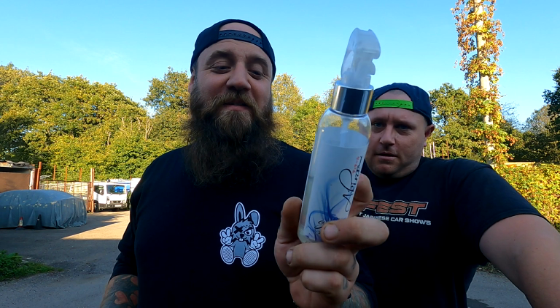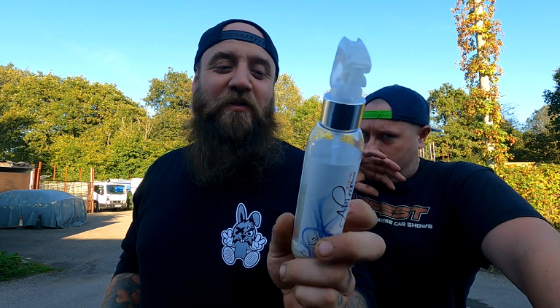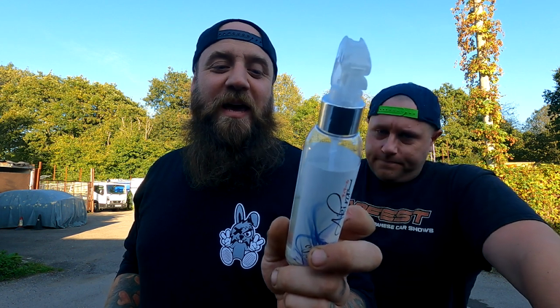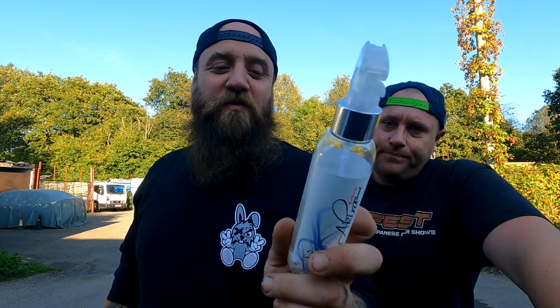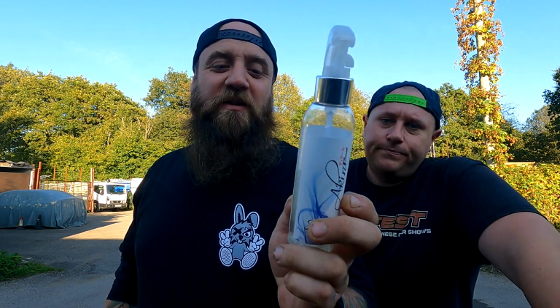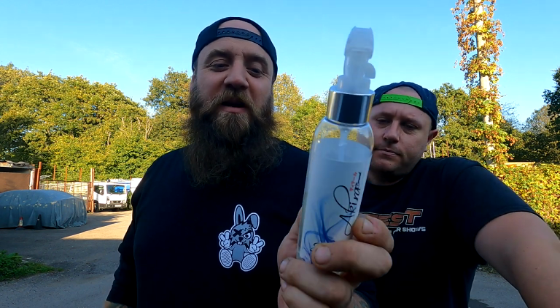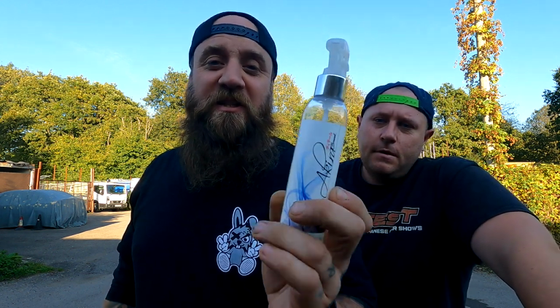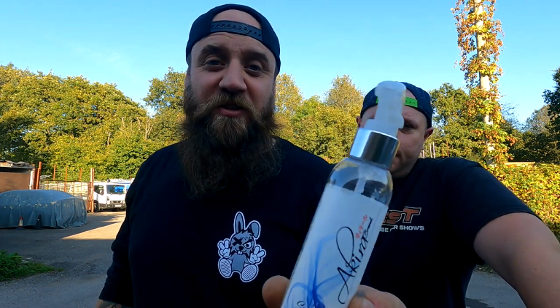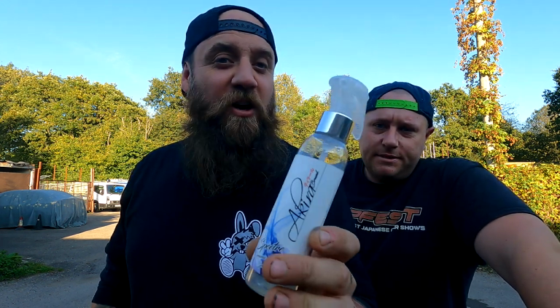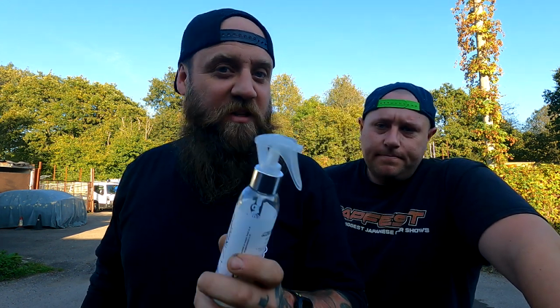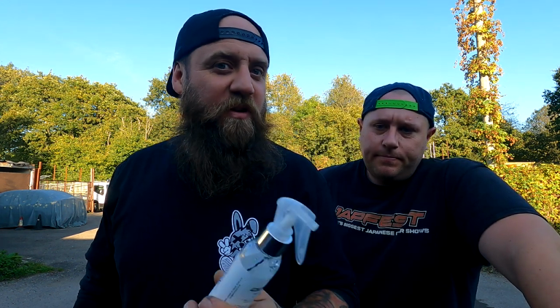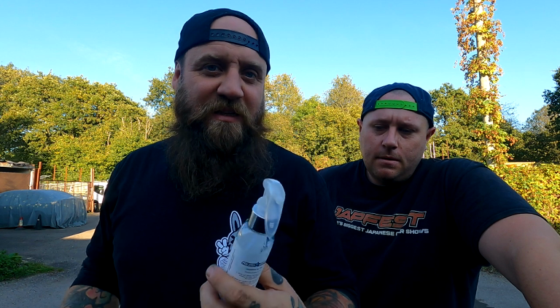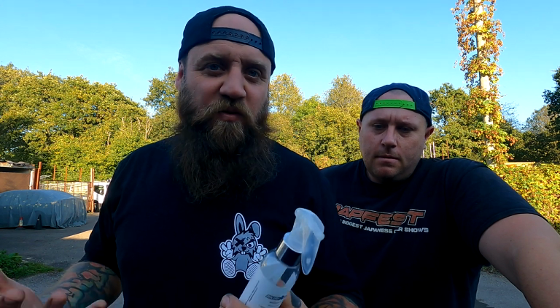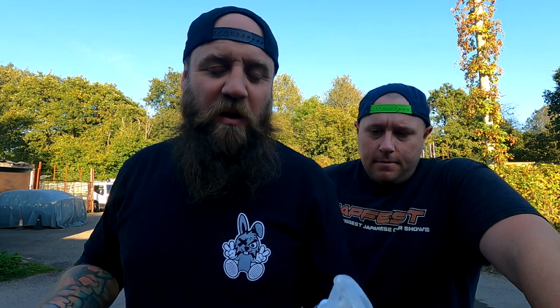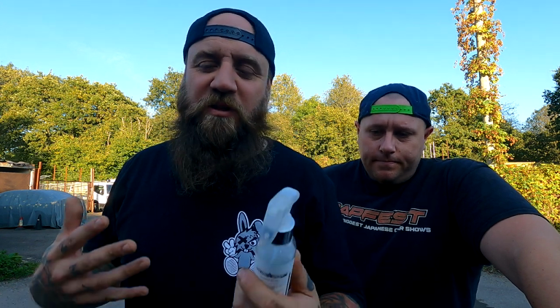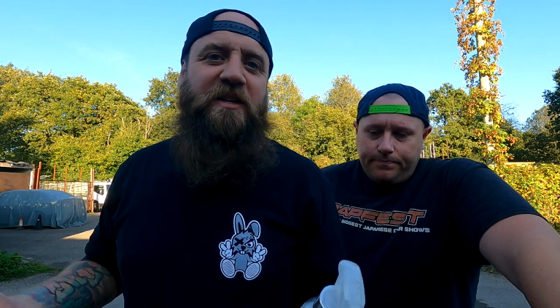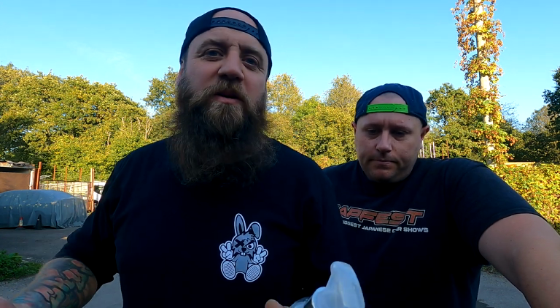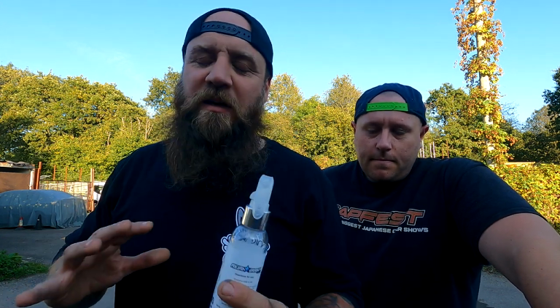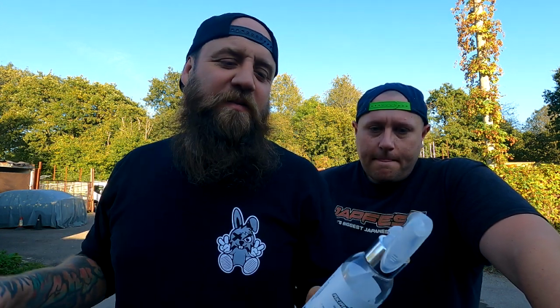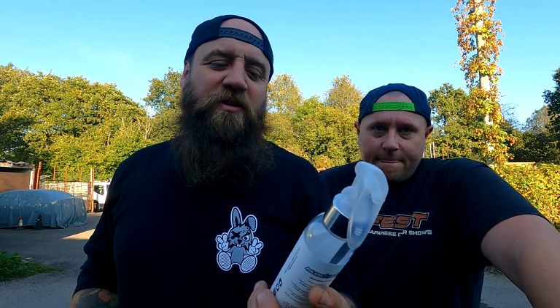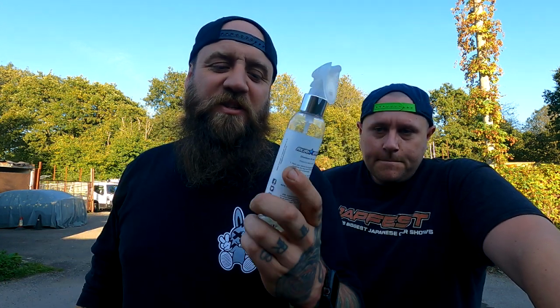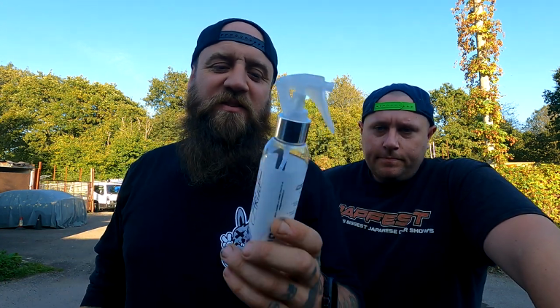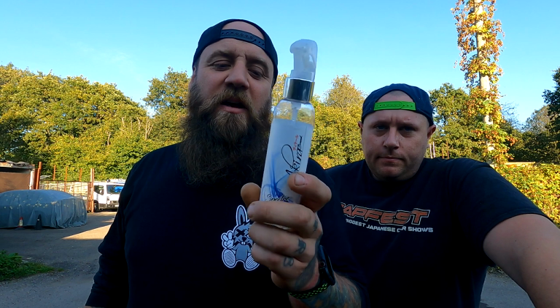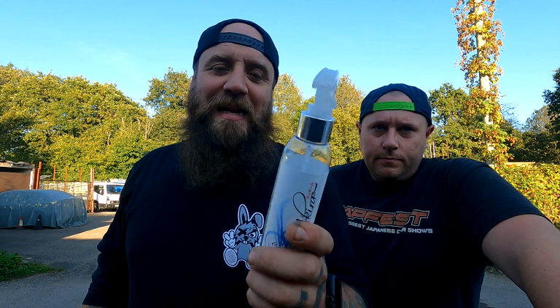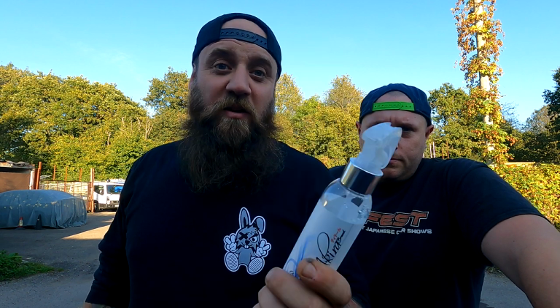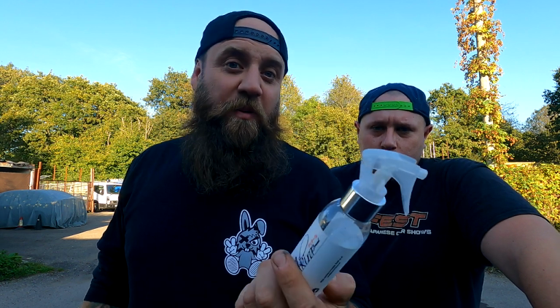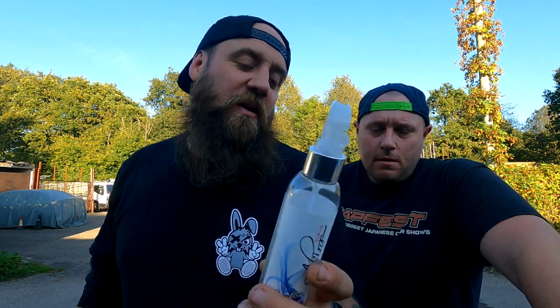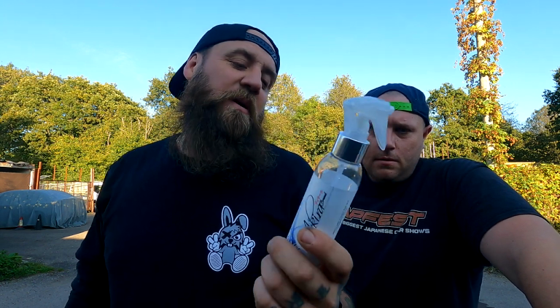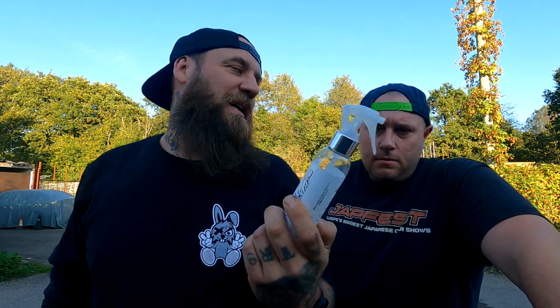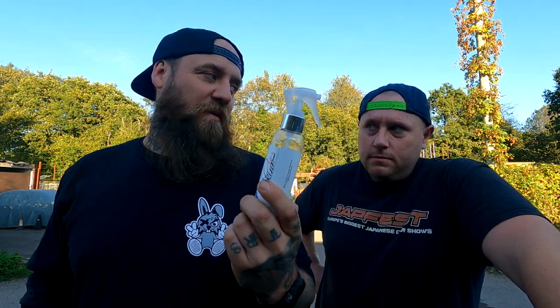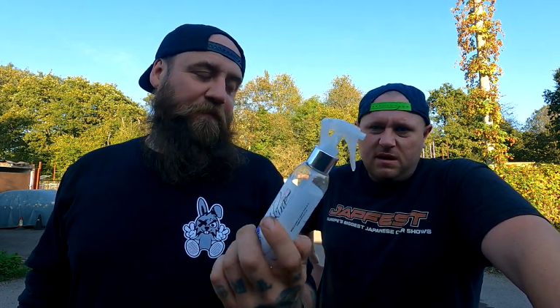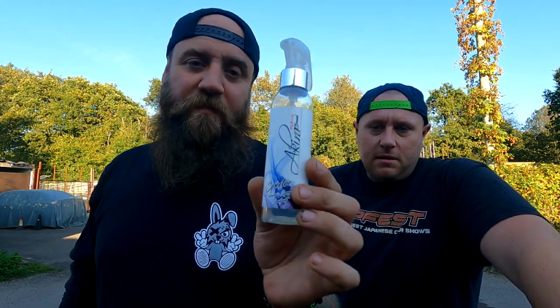It basically gives you a hydrophobic ceramic sealant on your car — not to the same degree, obviously, as an actual ceramic coat, which takes bloody hours and you have to leave to cure and stuff. It's just an instant application. But it lasts a long time — I'd probably imagine it's going to last about a month.